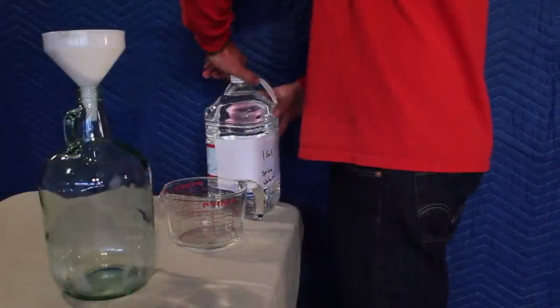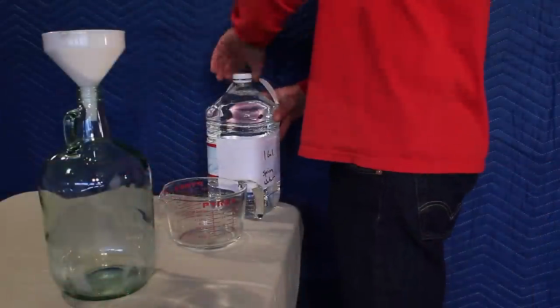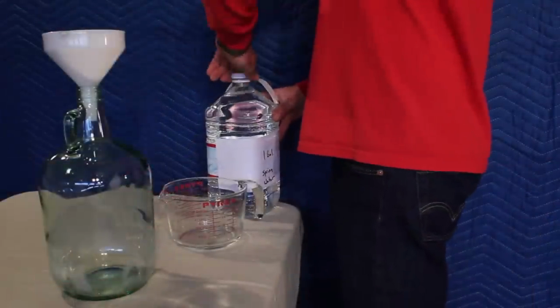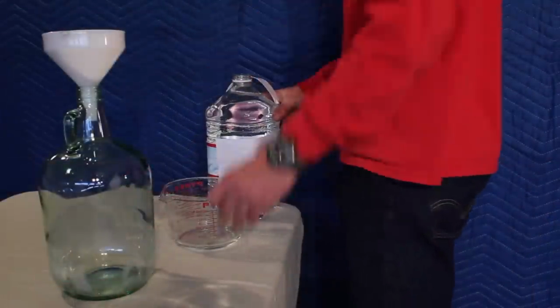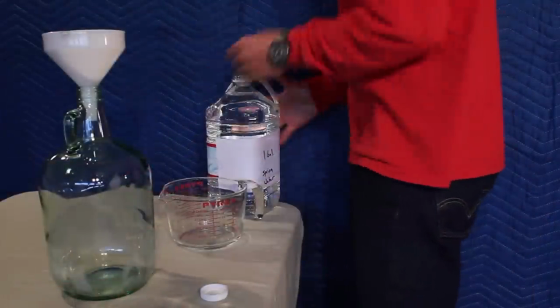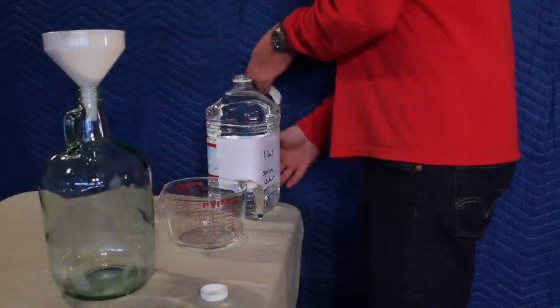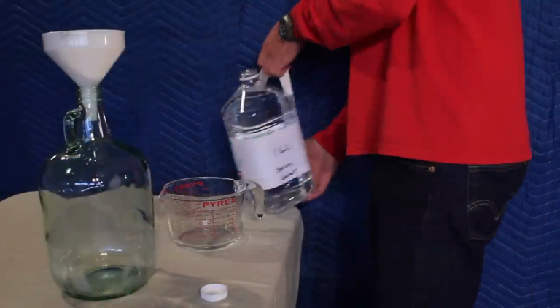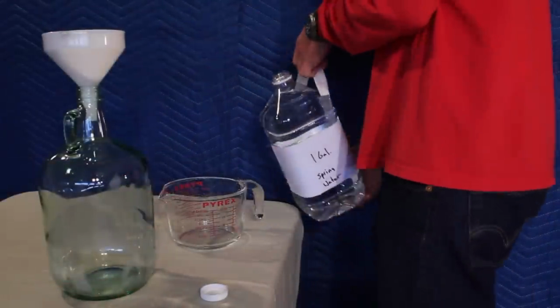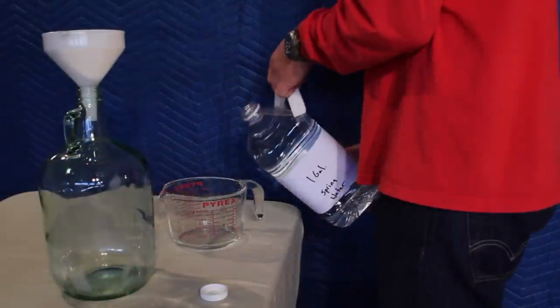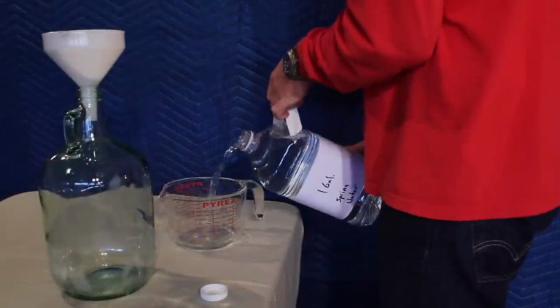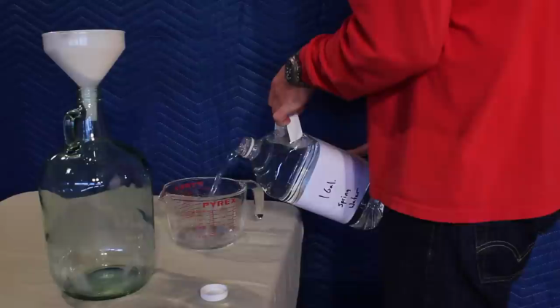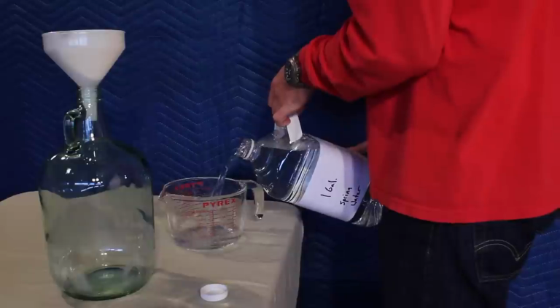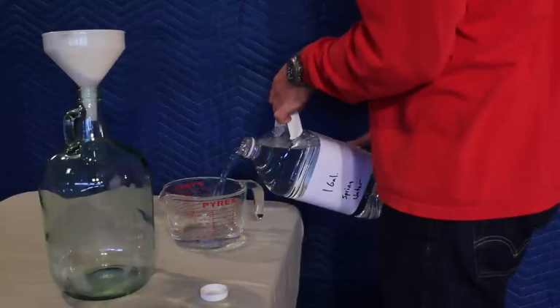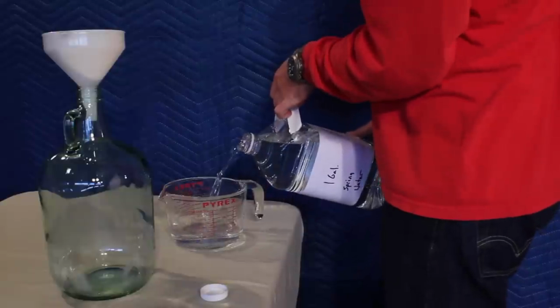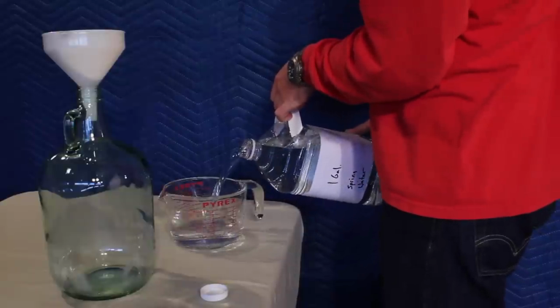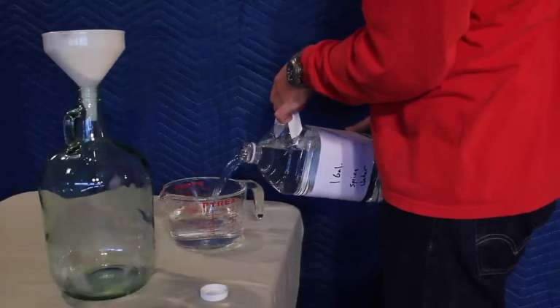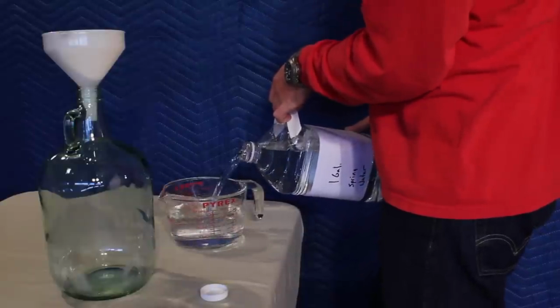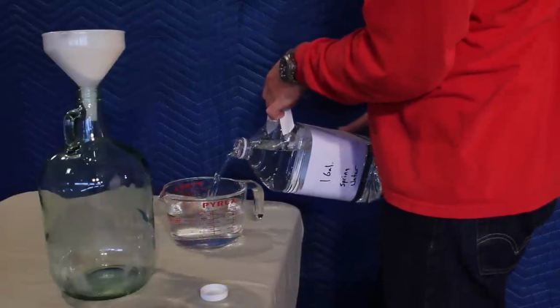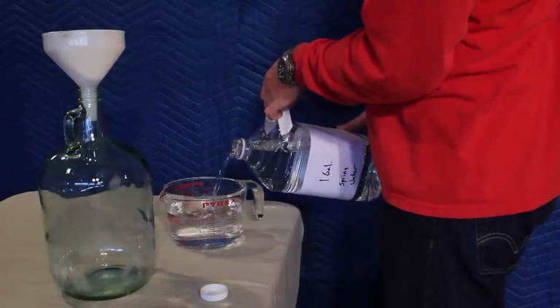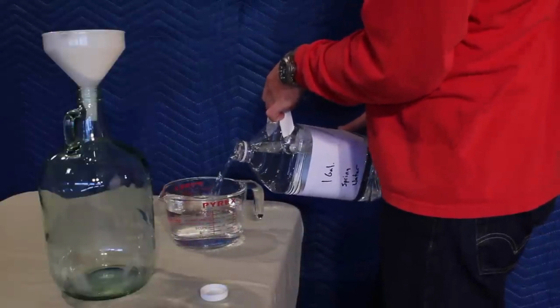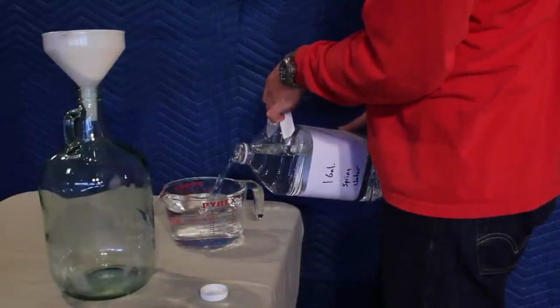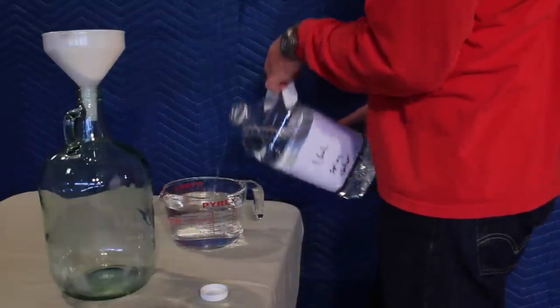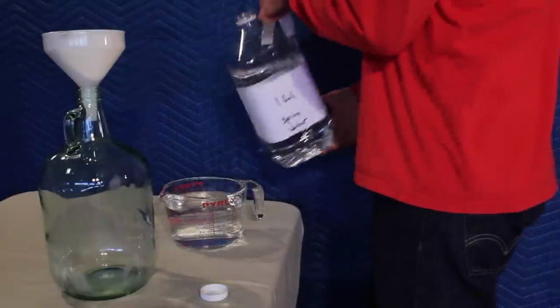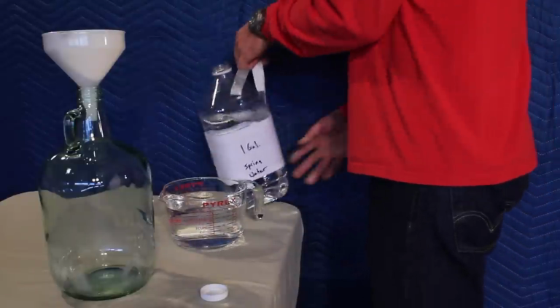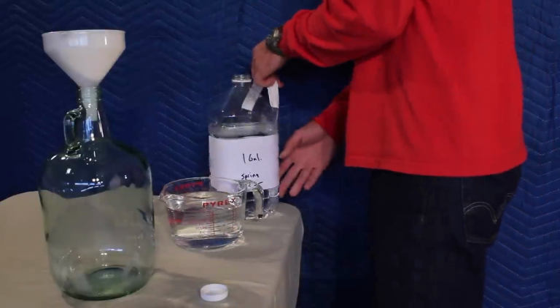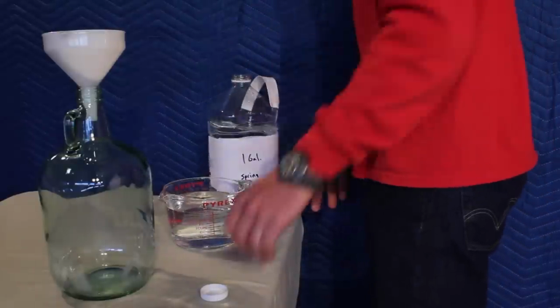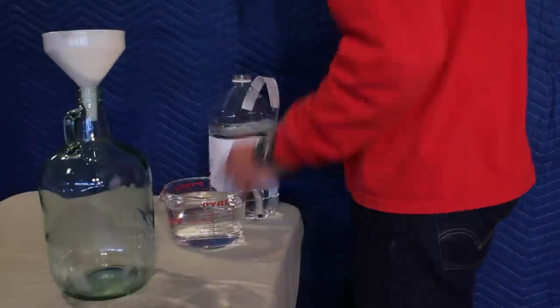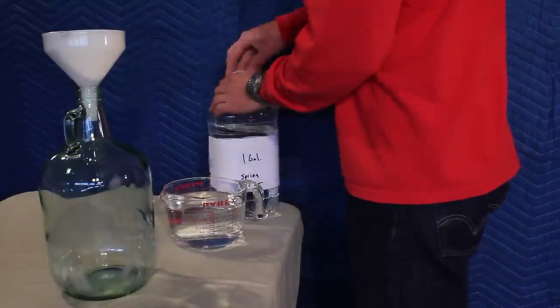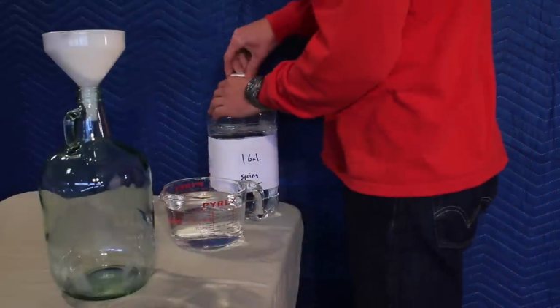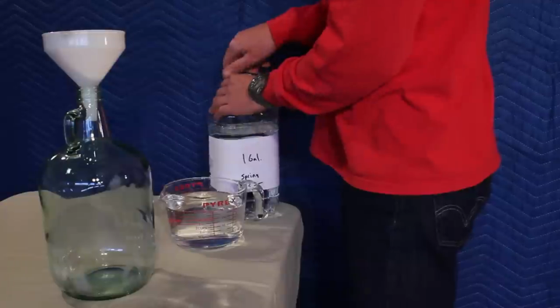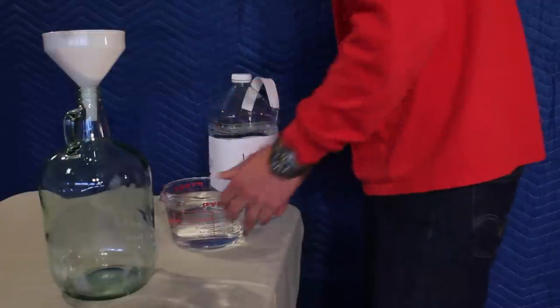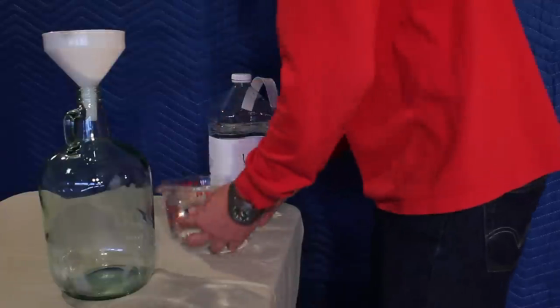Now we are going to divide up the water. One quart is going to go in the carboy. Two quarts is going to be used for our honey mixture, and the leftovers will be used to top off our mead.